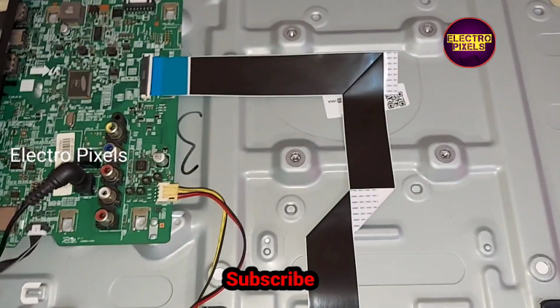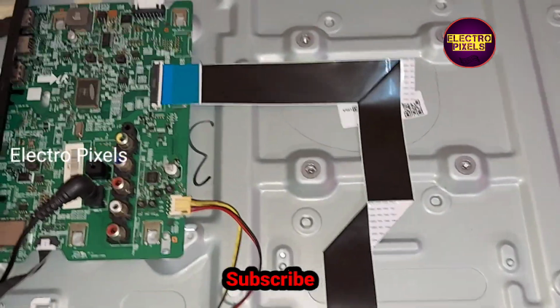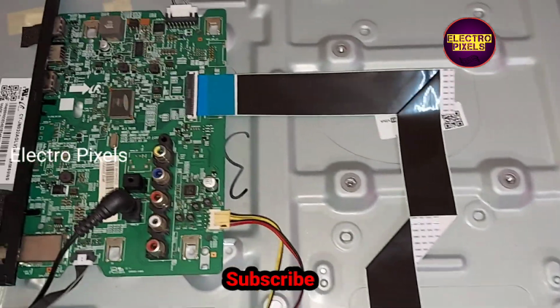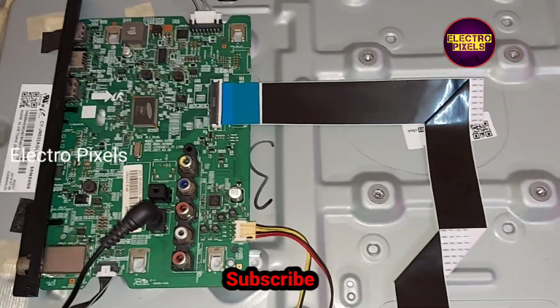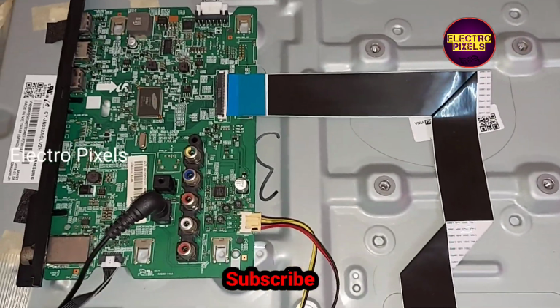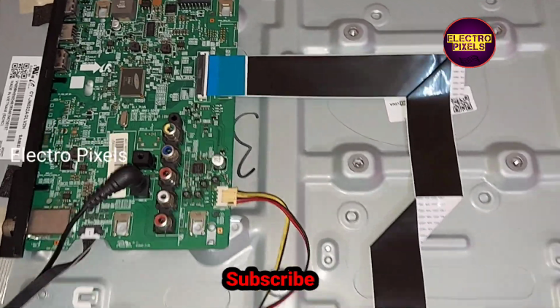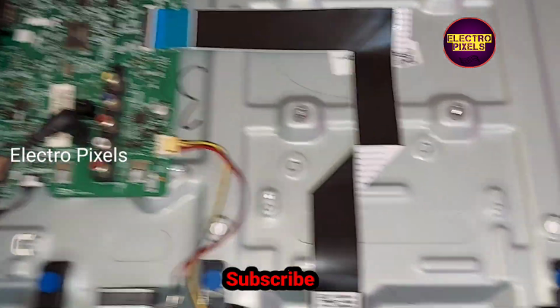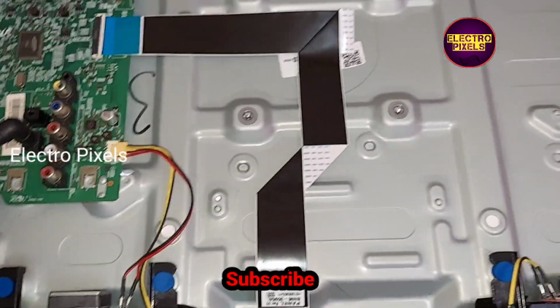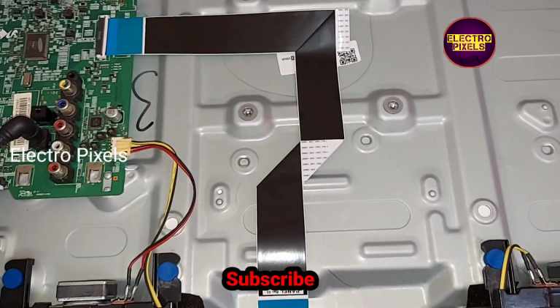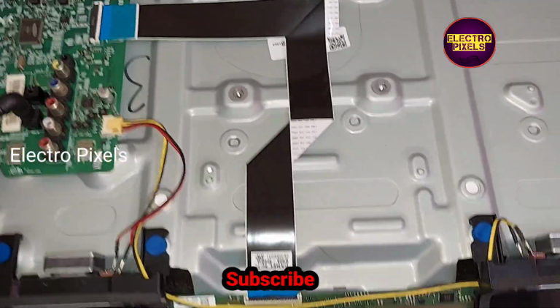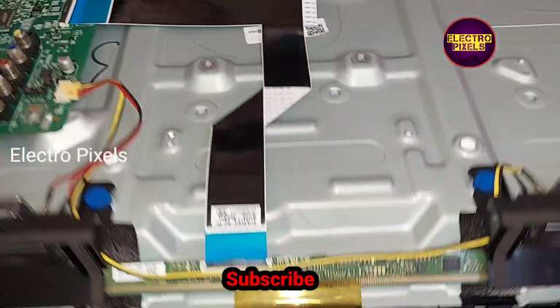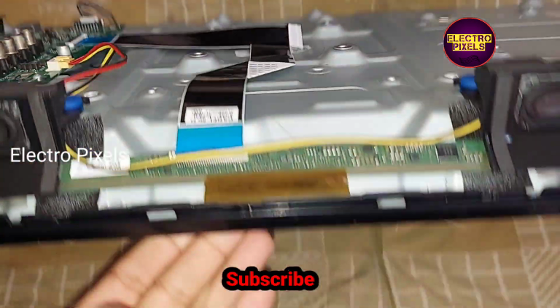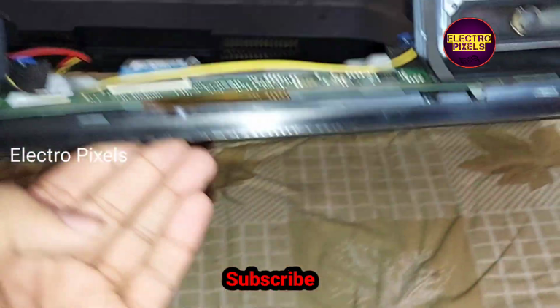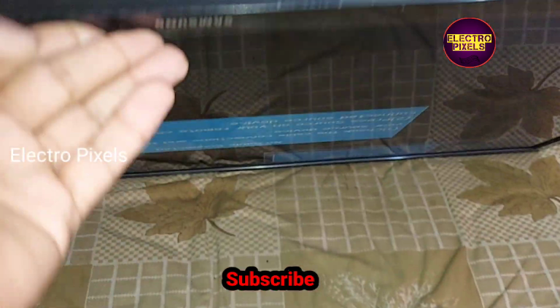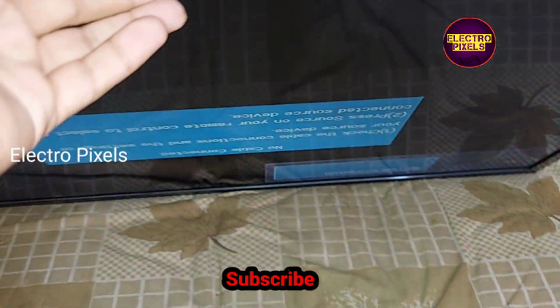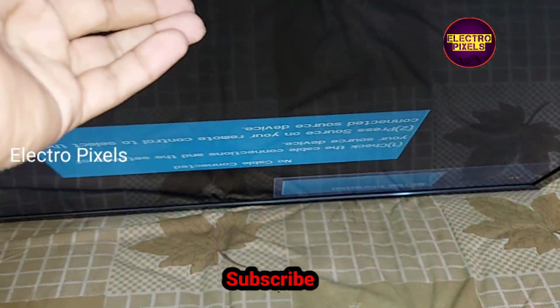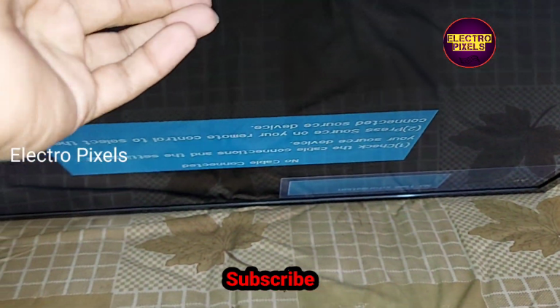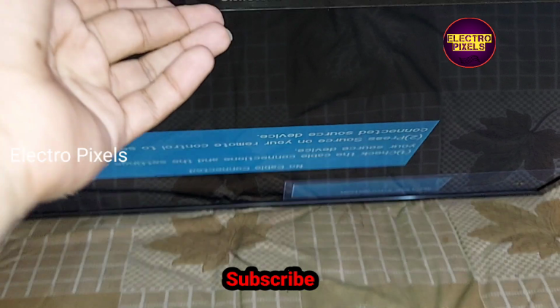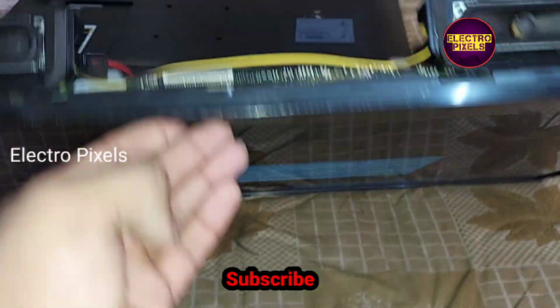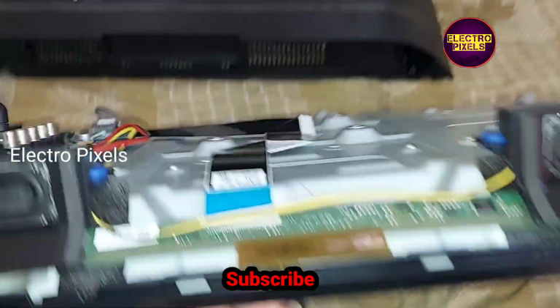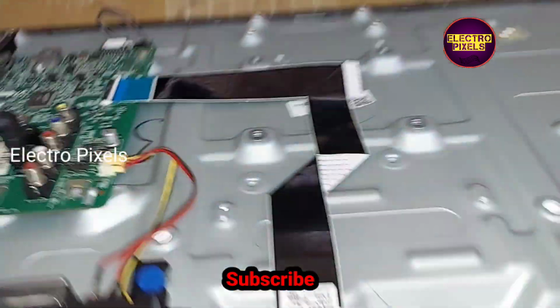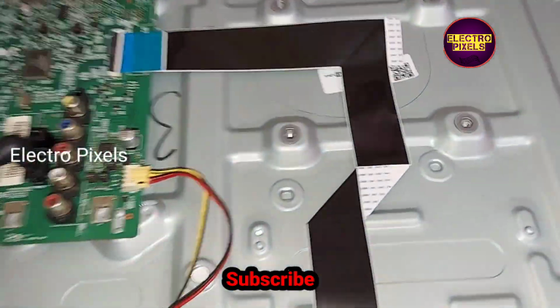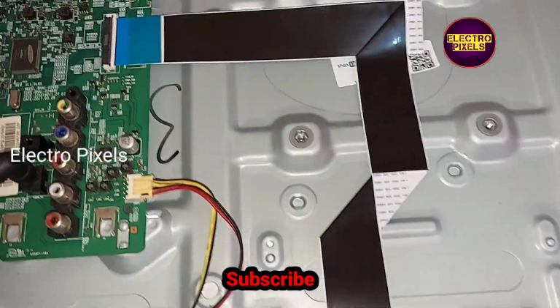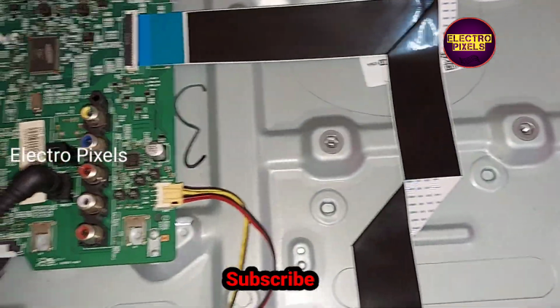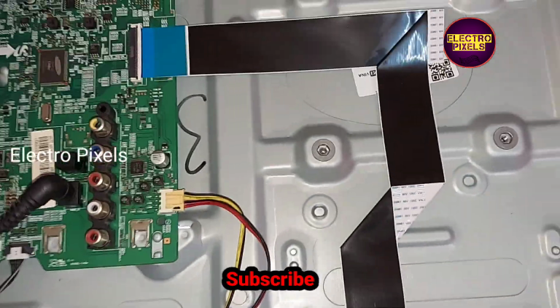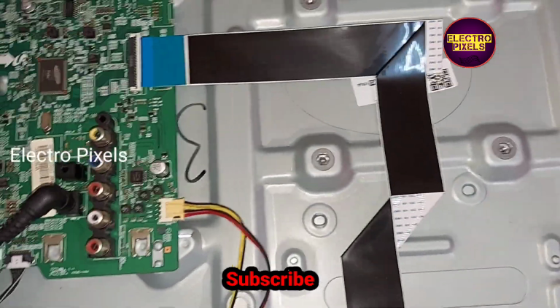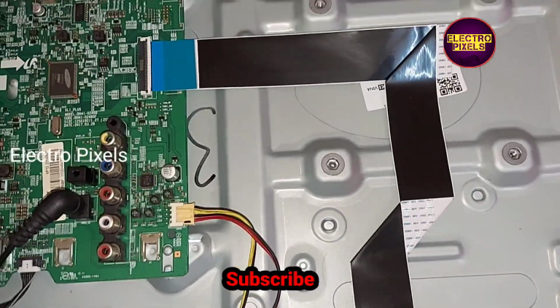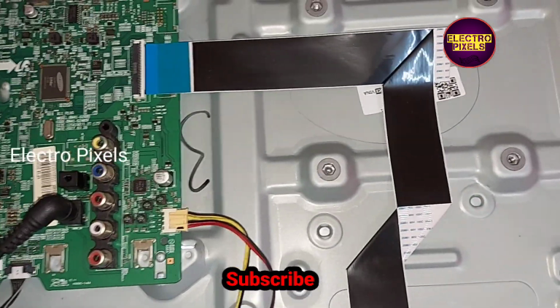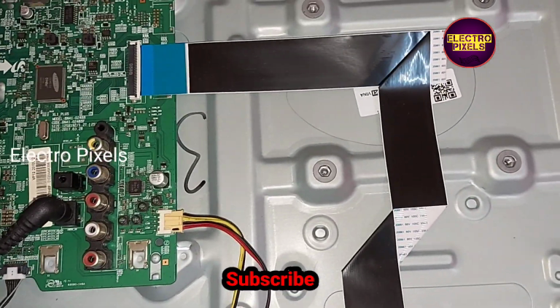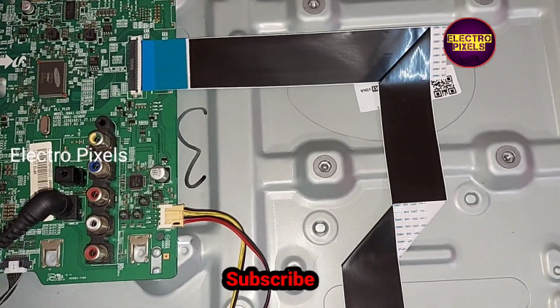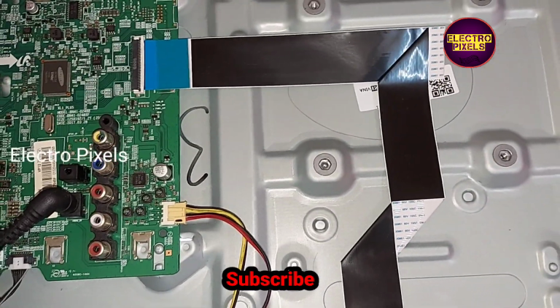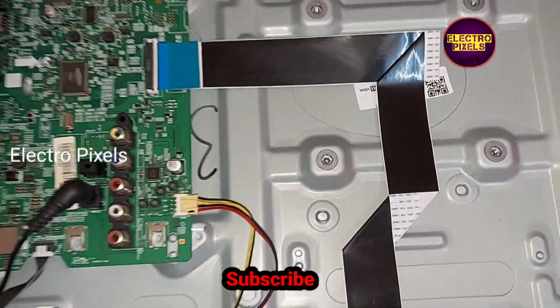Hope you liked this video. See you in another video with another interesting topic. If you like our channel, please don't forget to like, share, subscribe, and press the bell icon for further notifications. Thanks for watching.